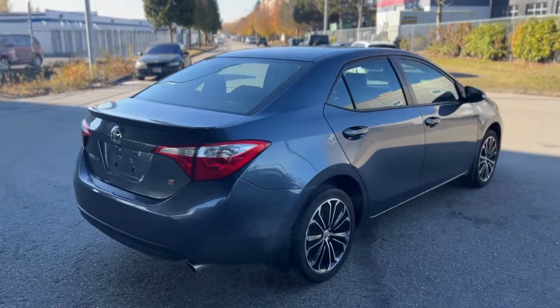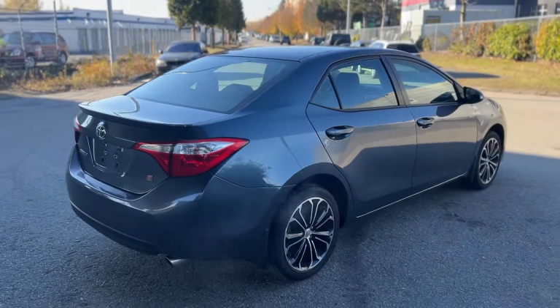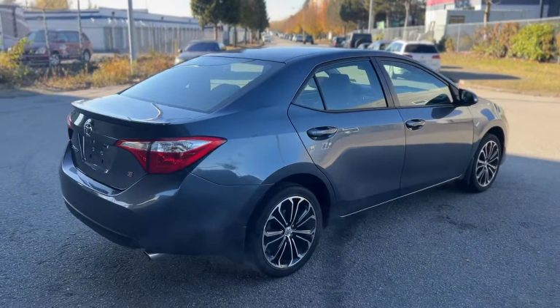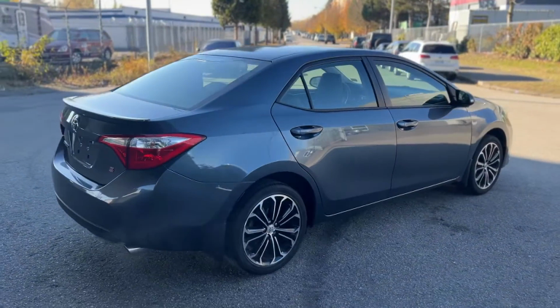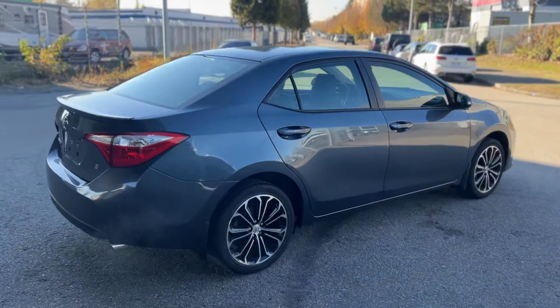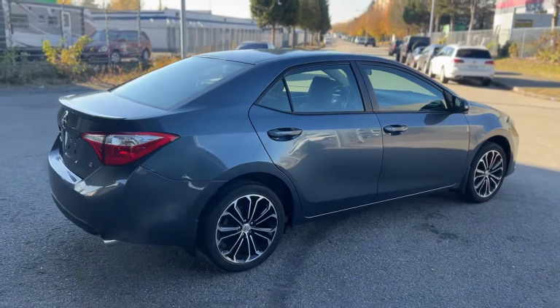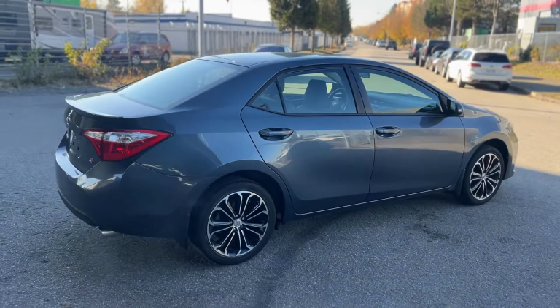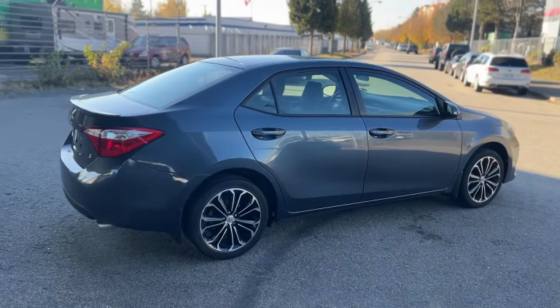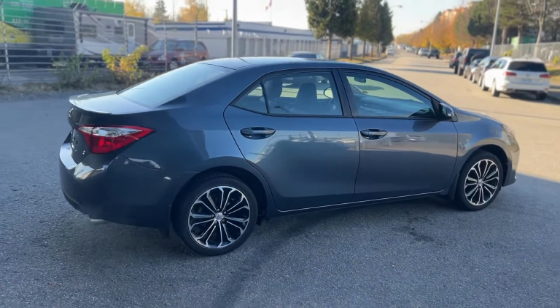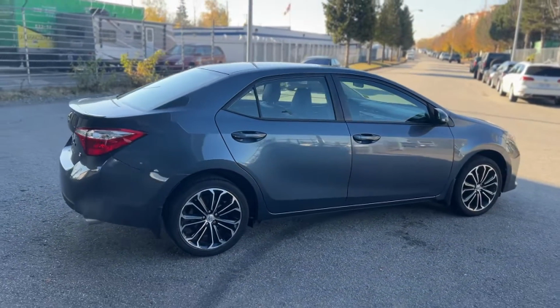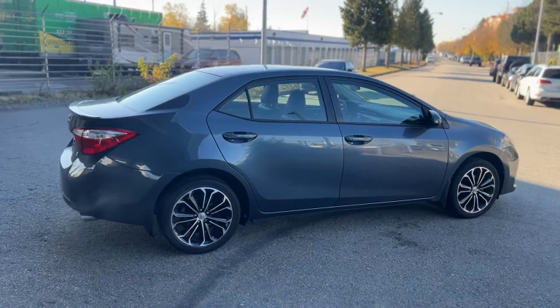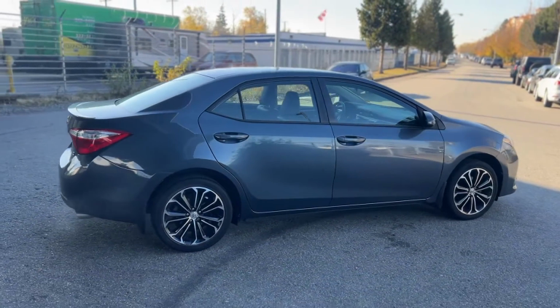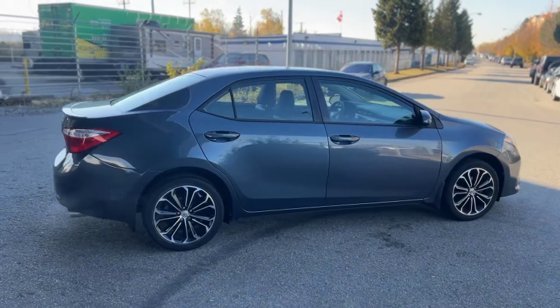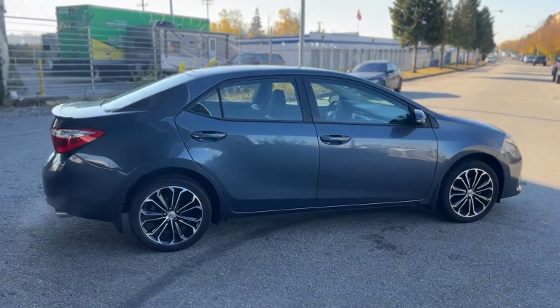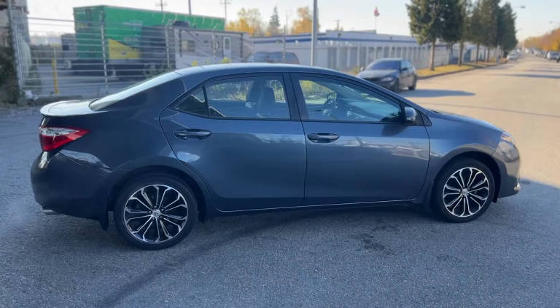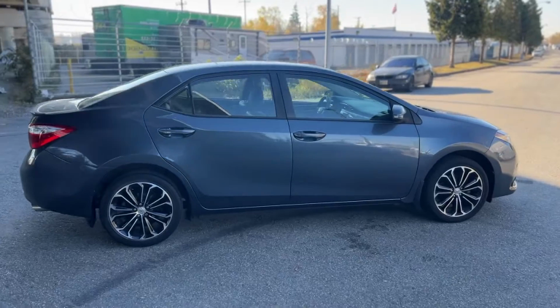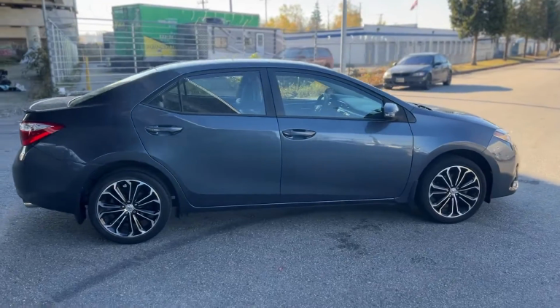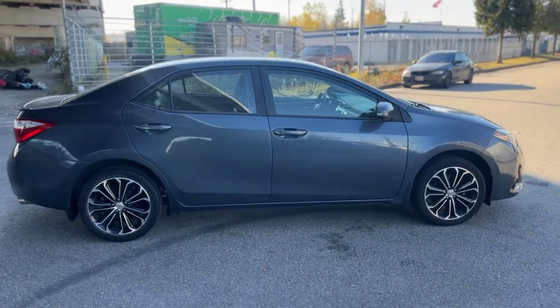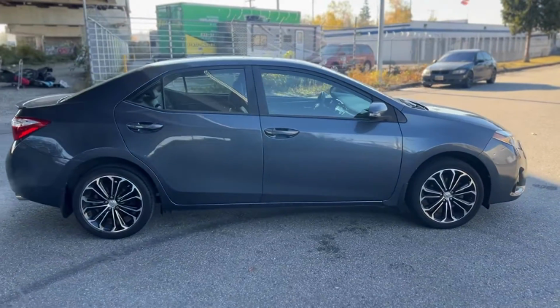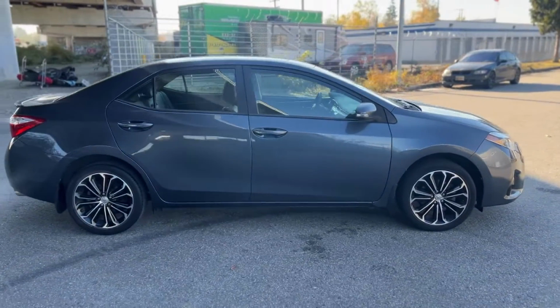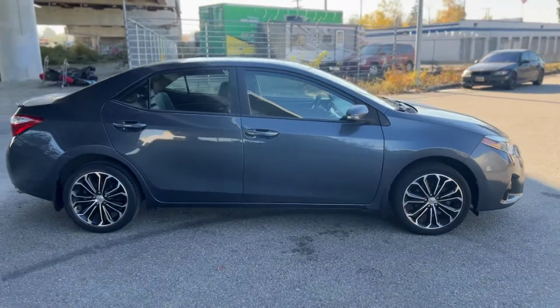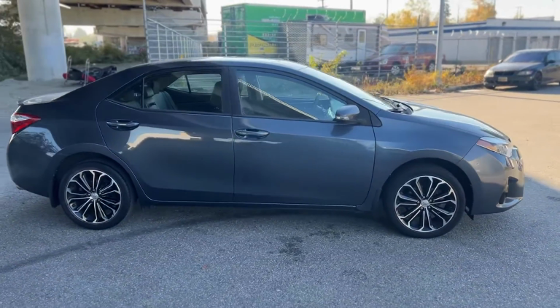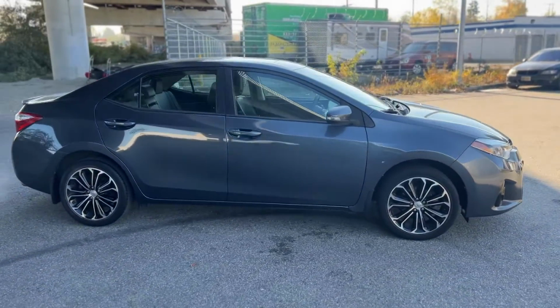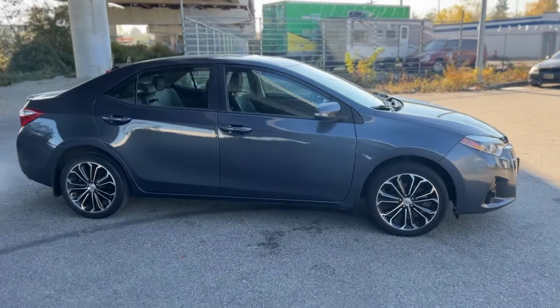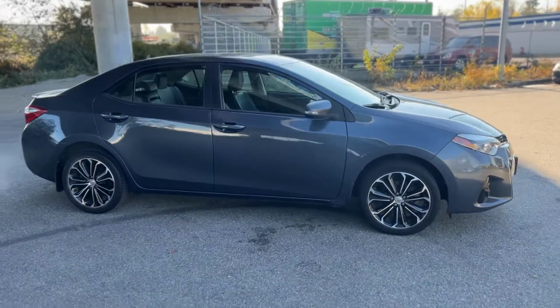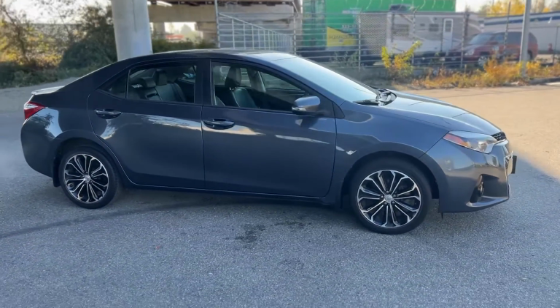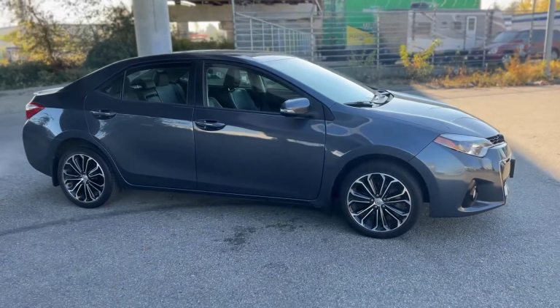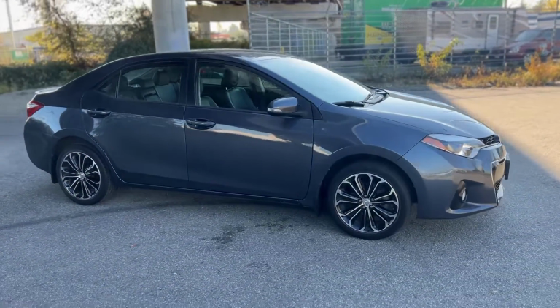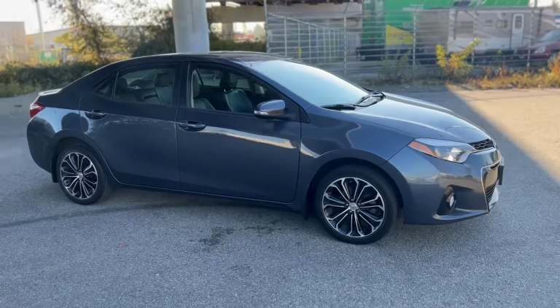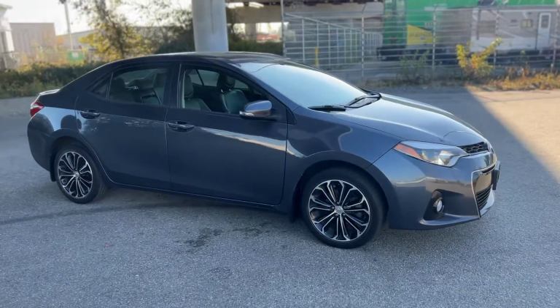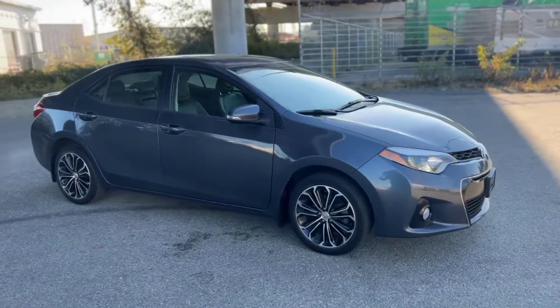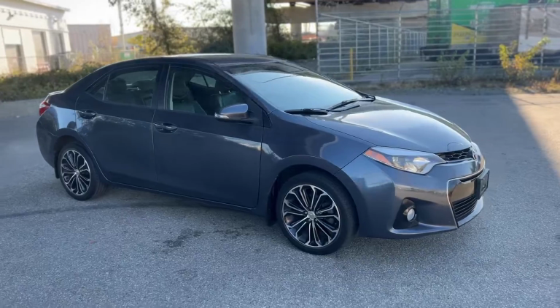In this gray-blue paint, it looks phenomenal. This vehicle is in phenomenal condition as well — 113,000 kilometers on the odometer. Great mileage for a 2015.